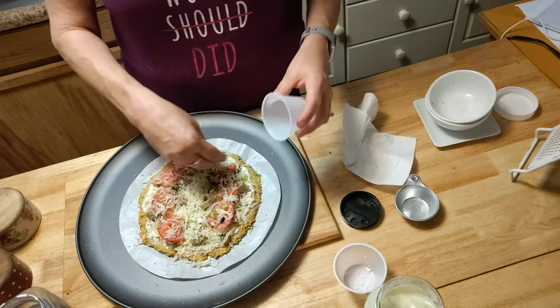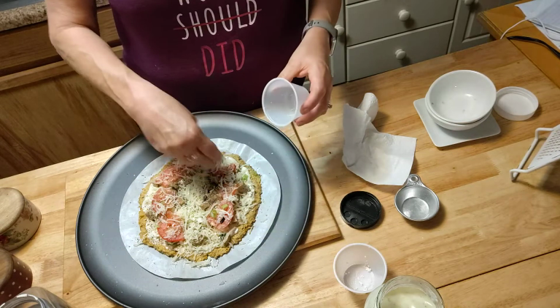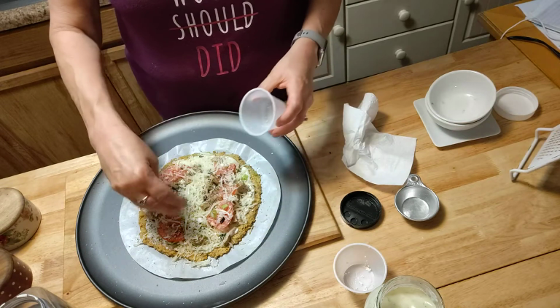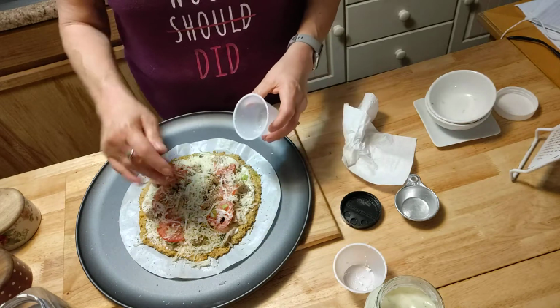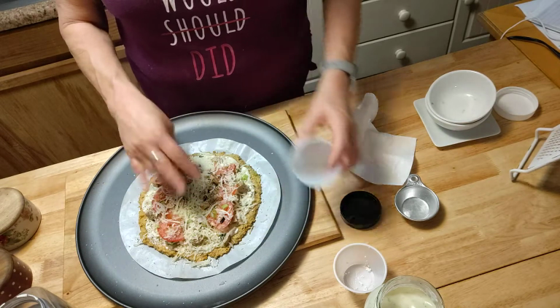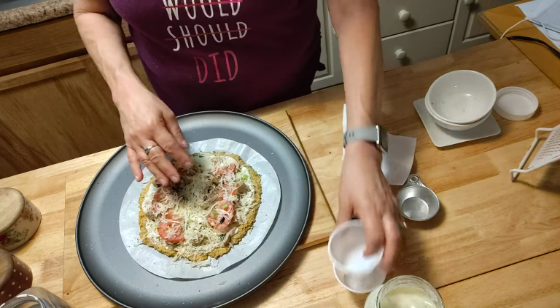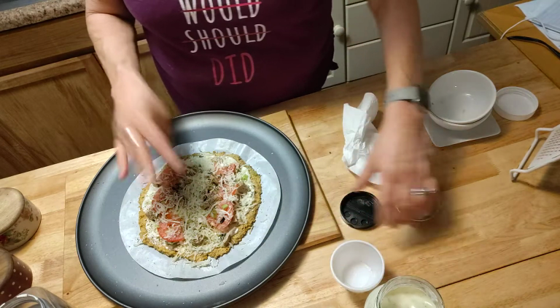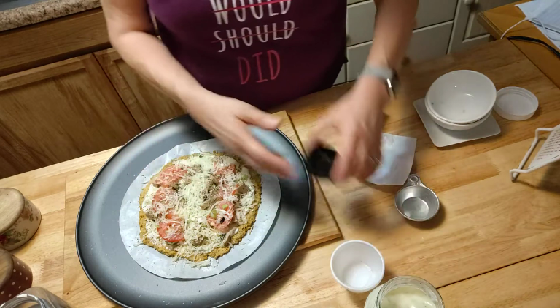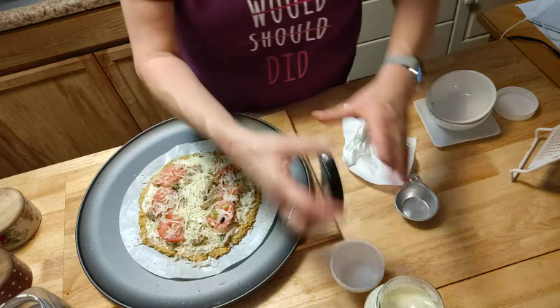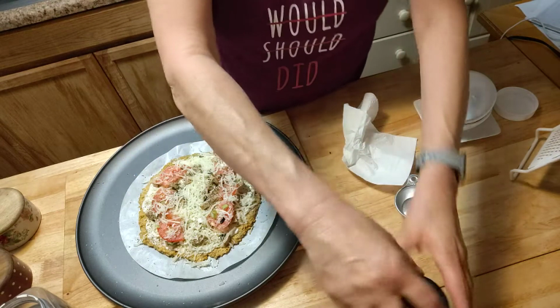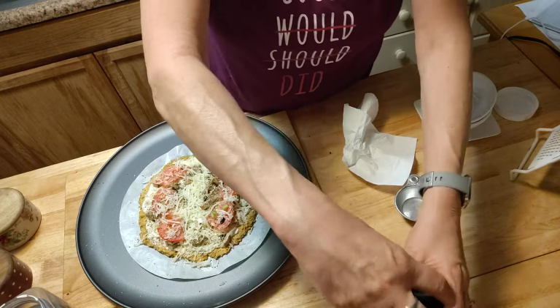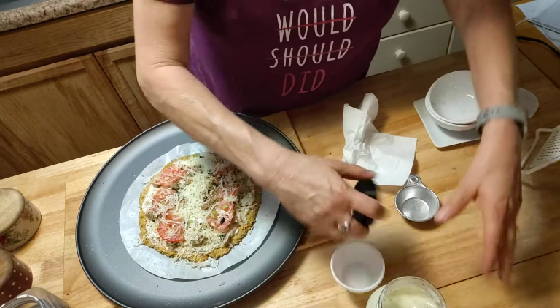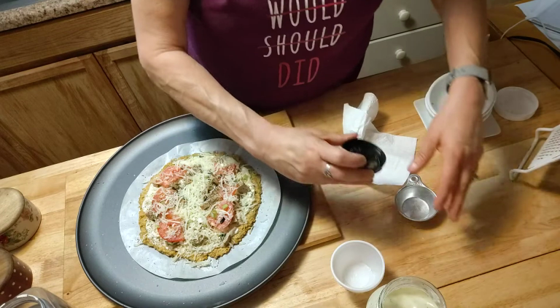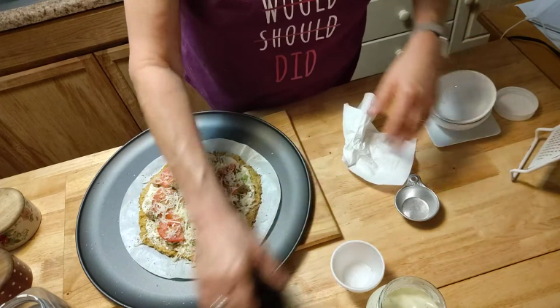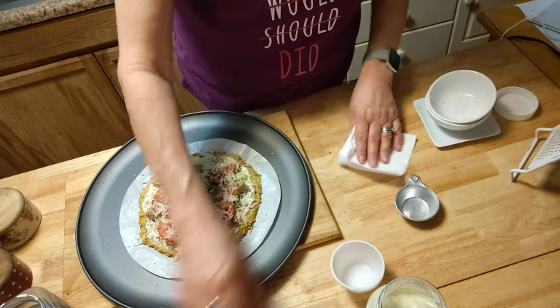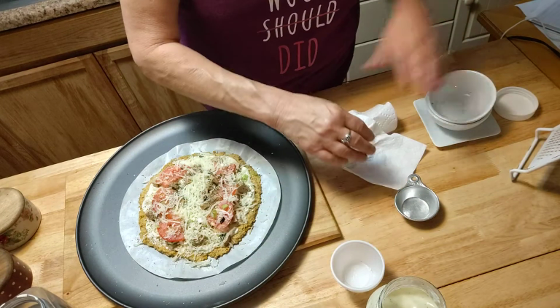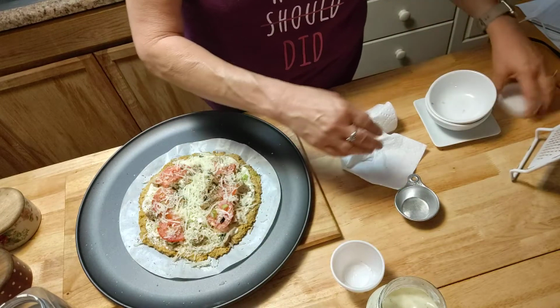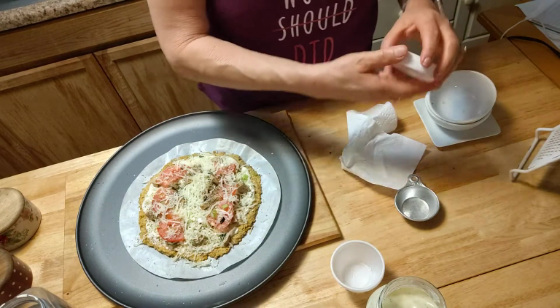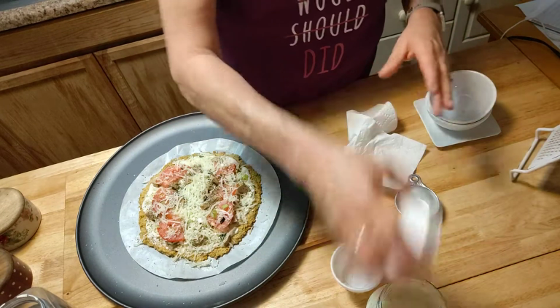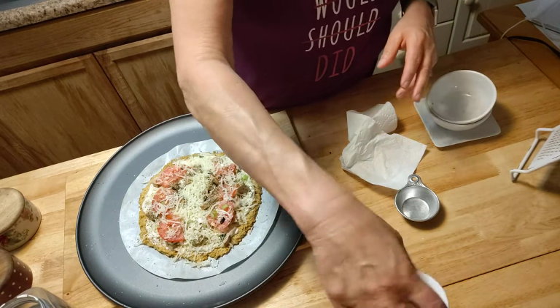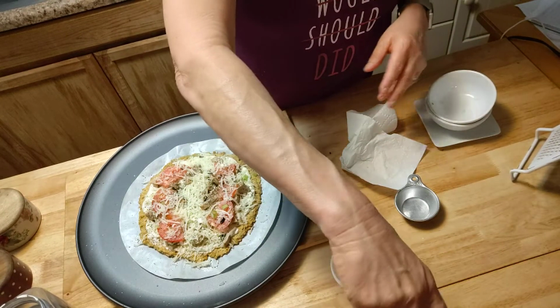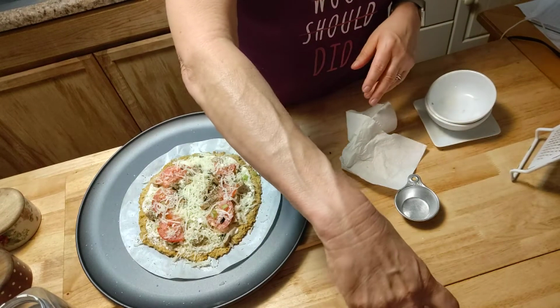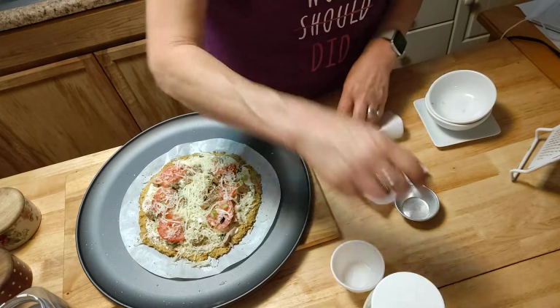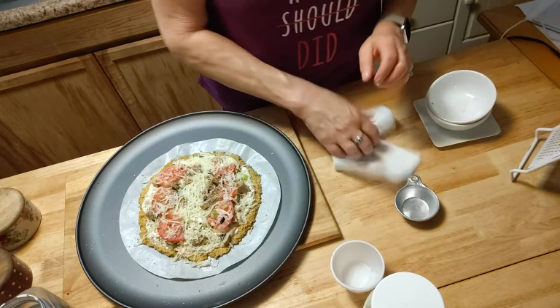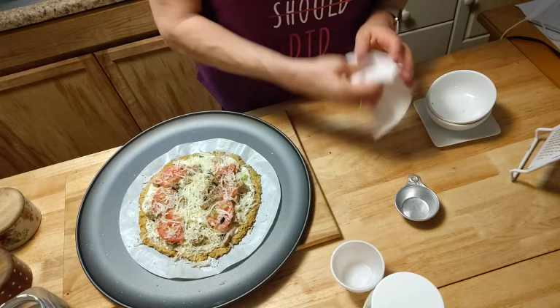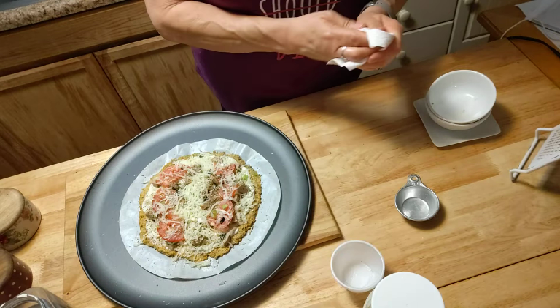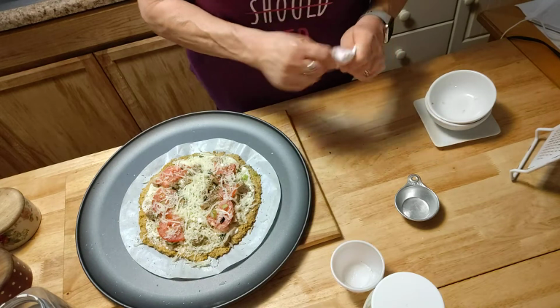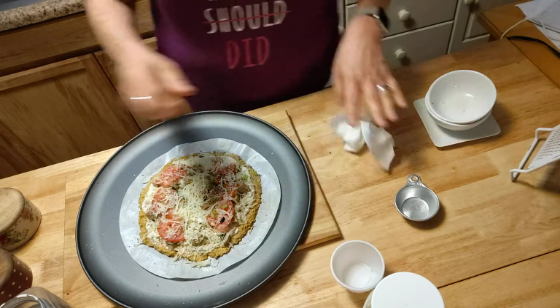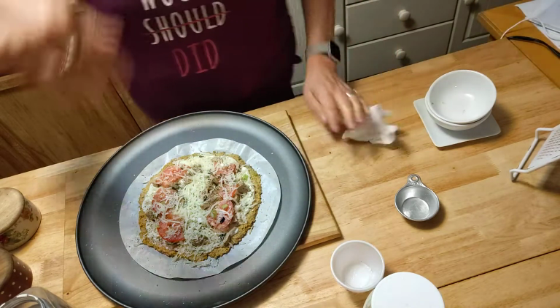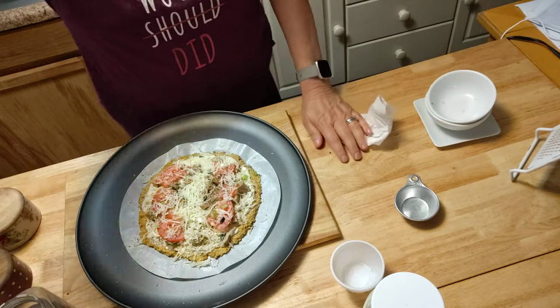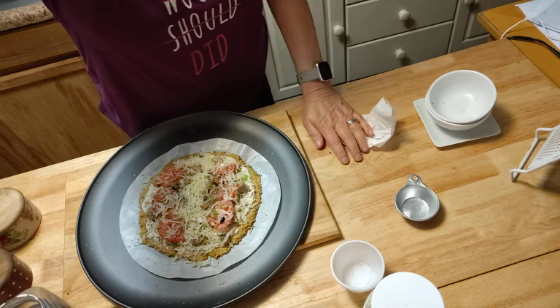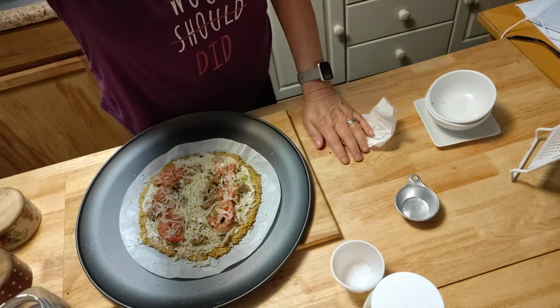All righty, and that's it. Now this is going back in the oven for about ten minutes. I'll bring it back when I pull it out.